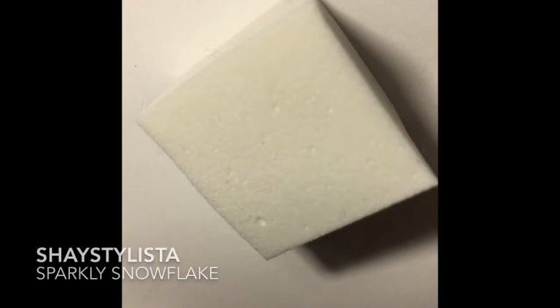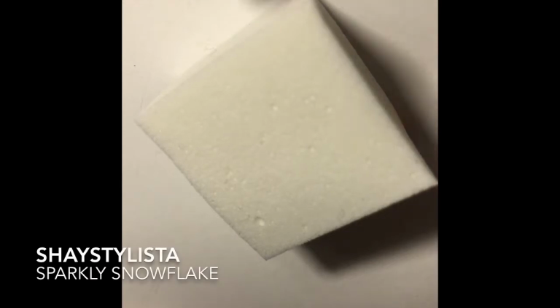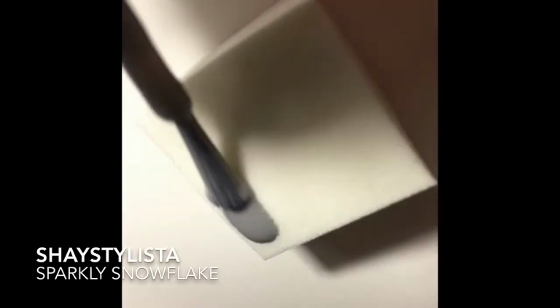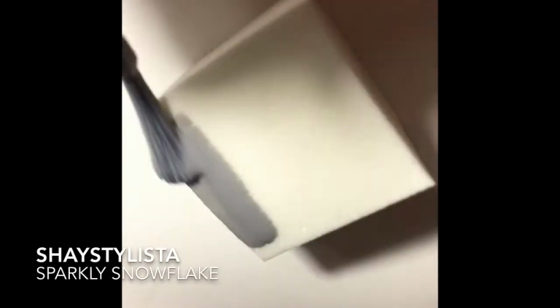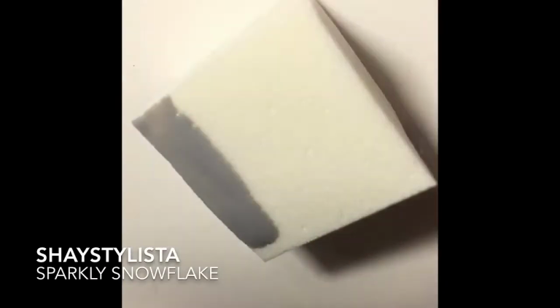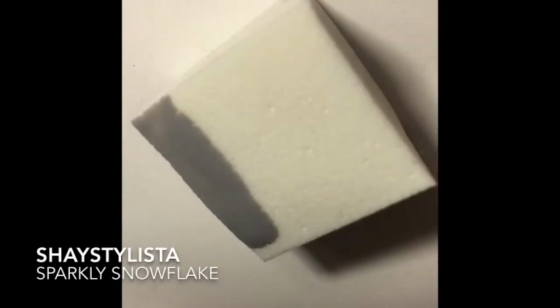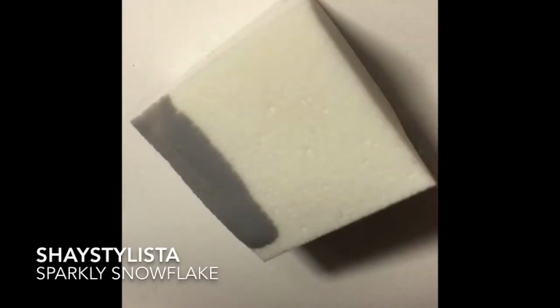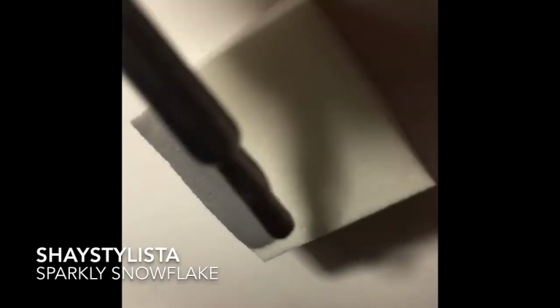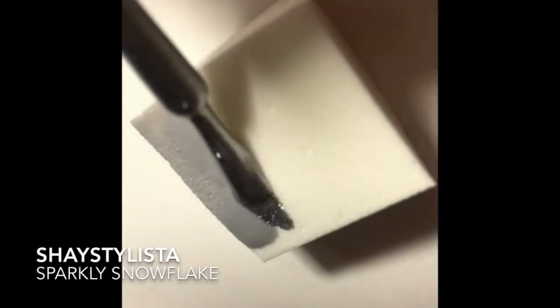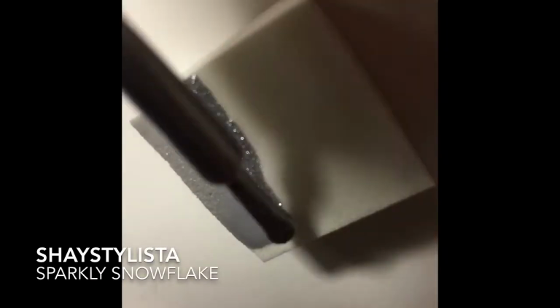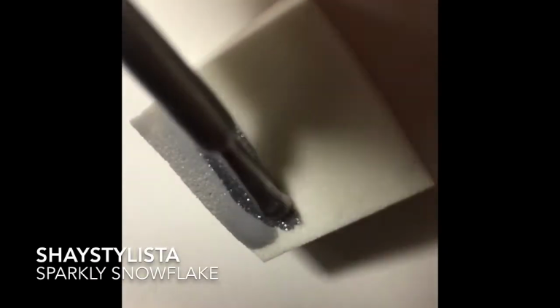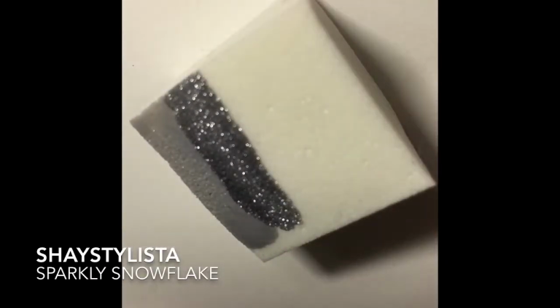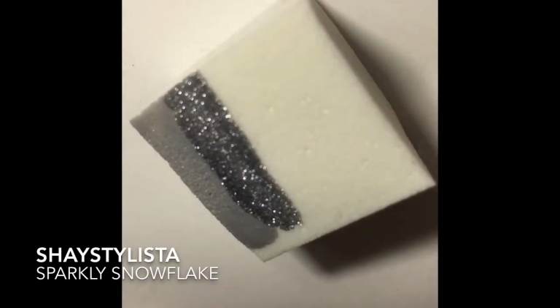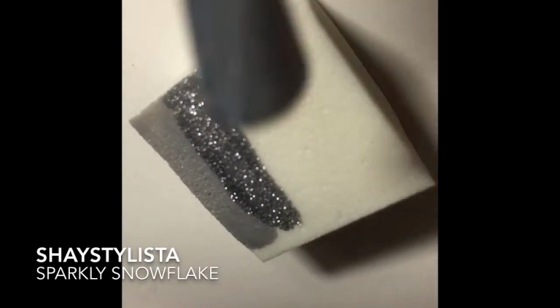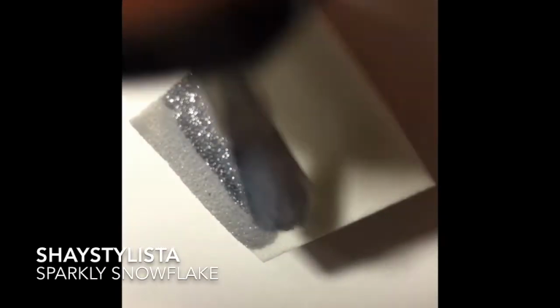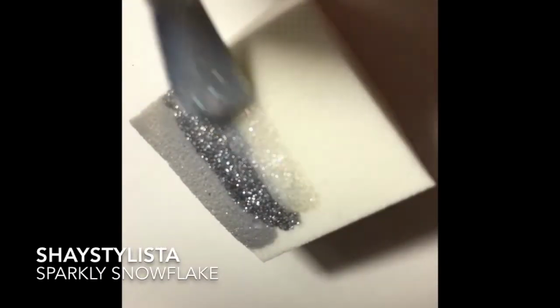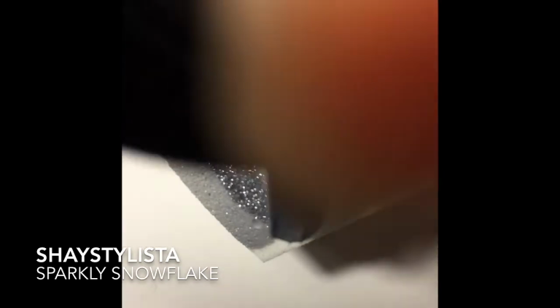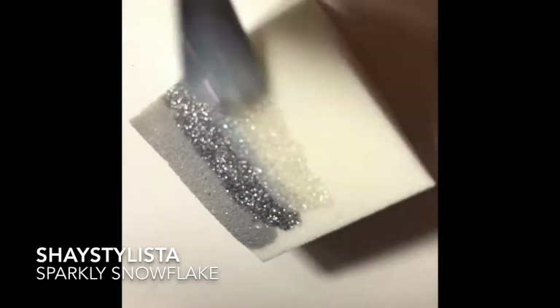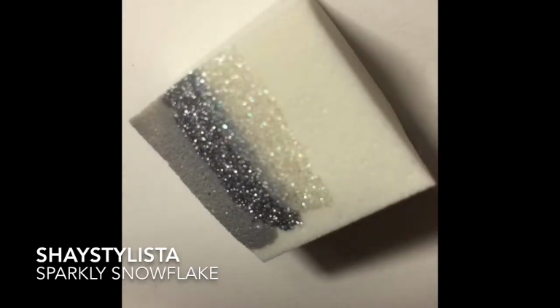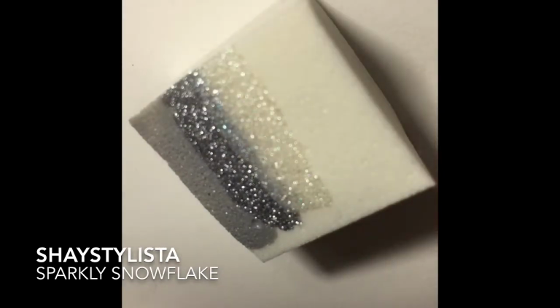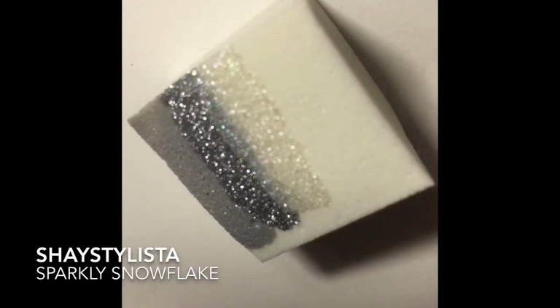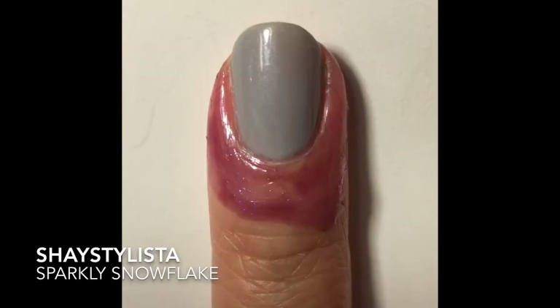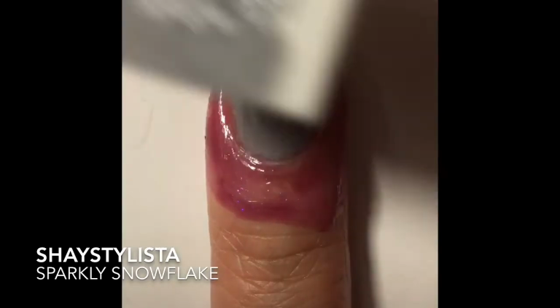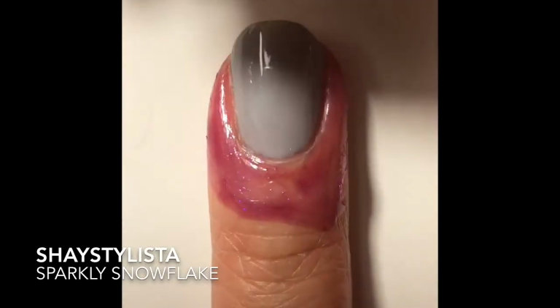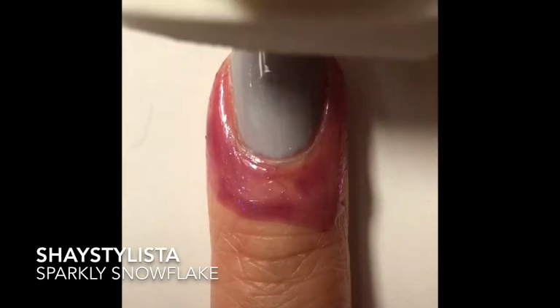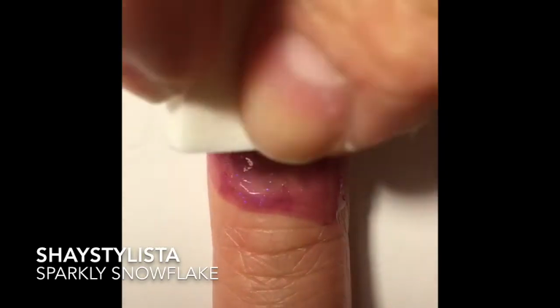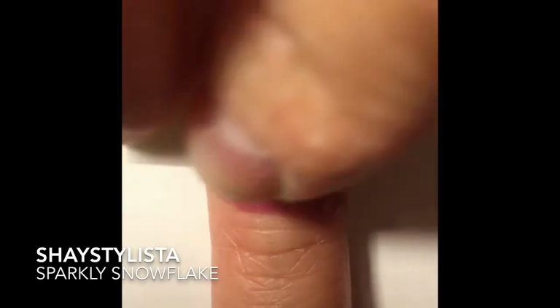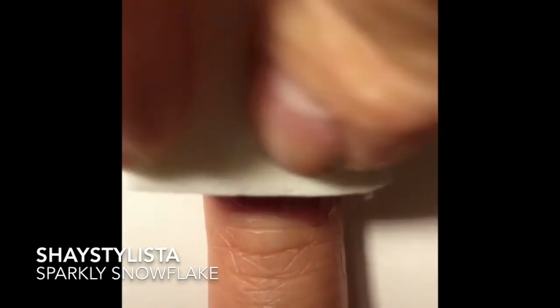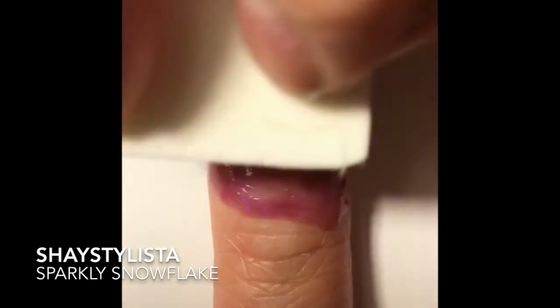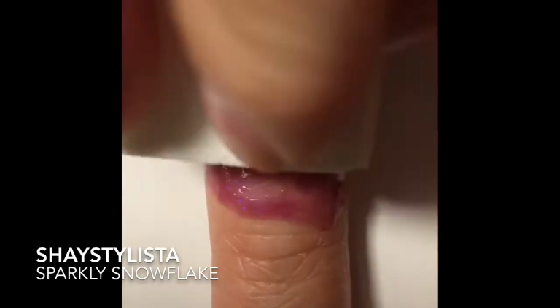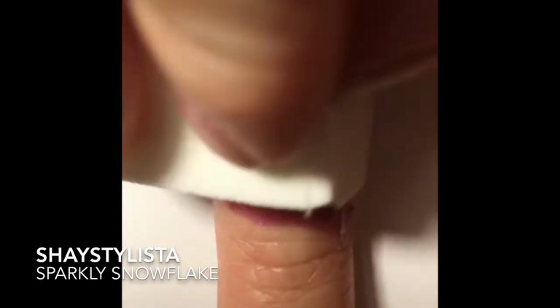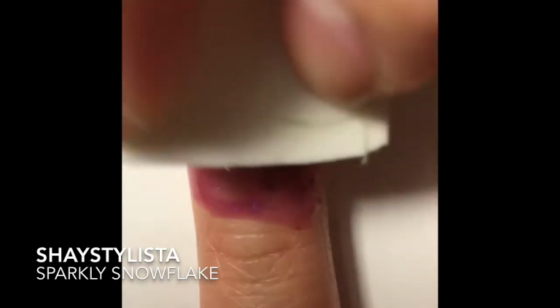To begin the design, I painted my nail Pelican Gray by China Glaze and allowed it to dry. Then I applied gray, silver, and sparkly white on a makeup sponge.